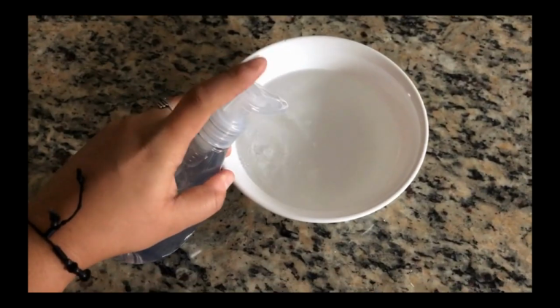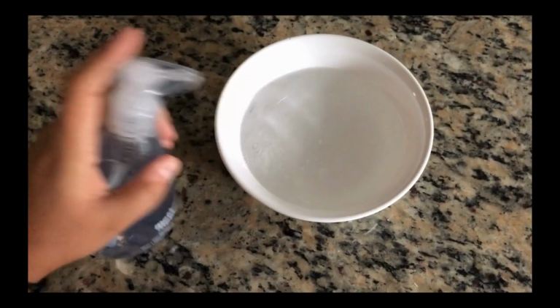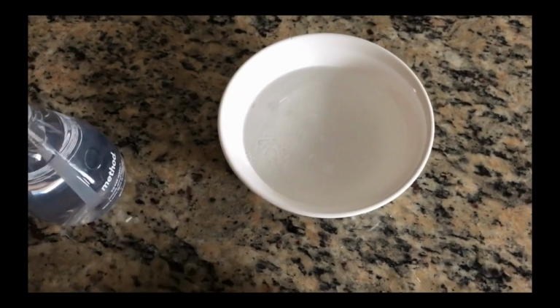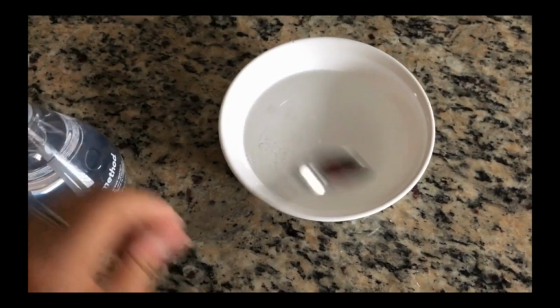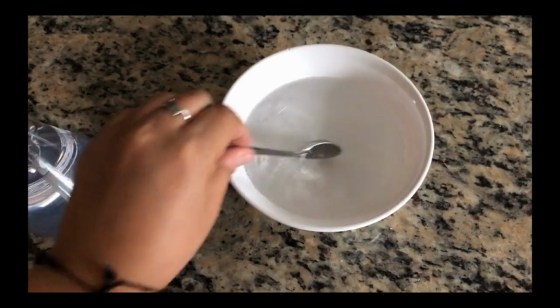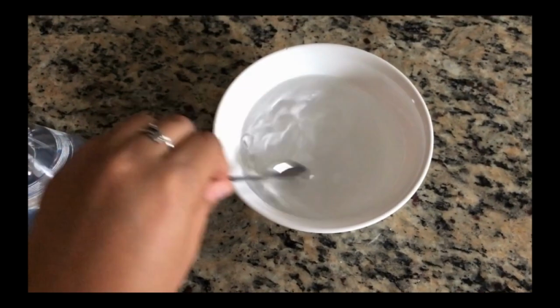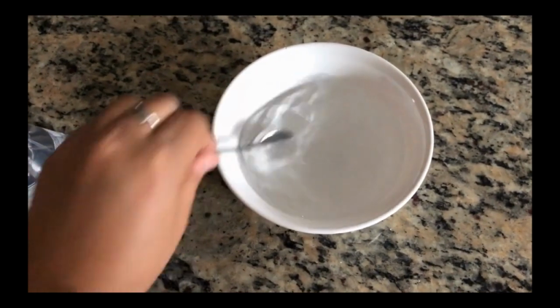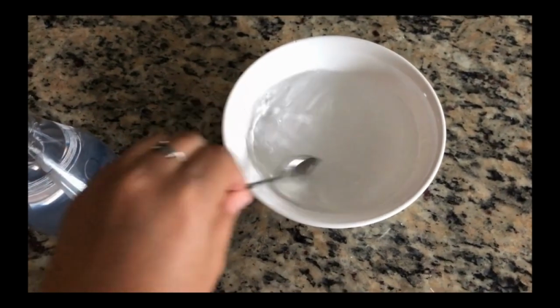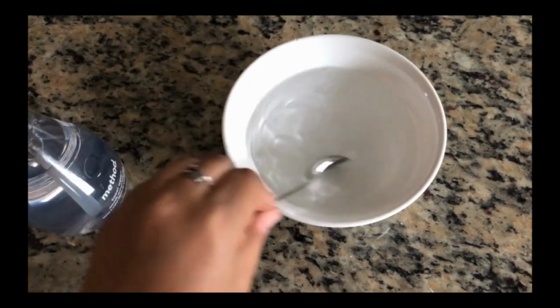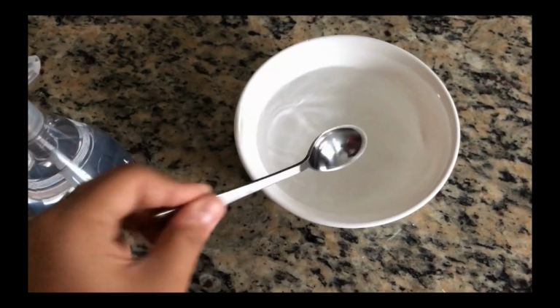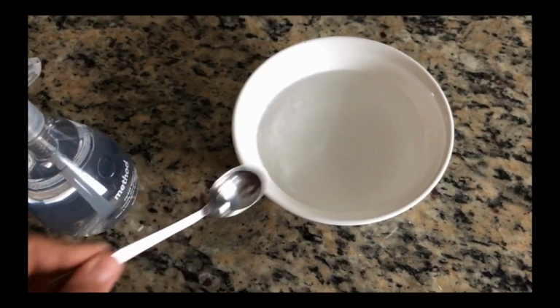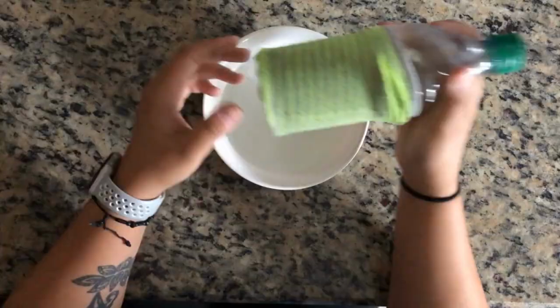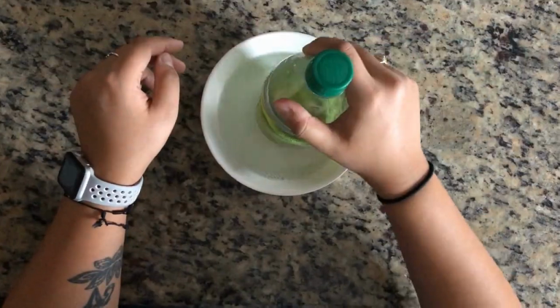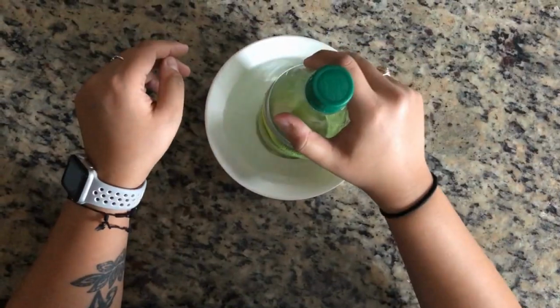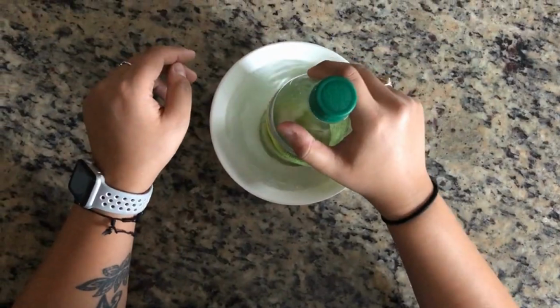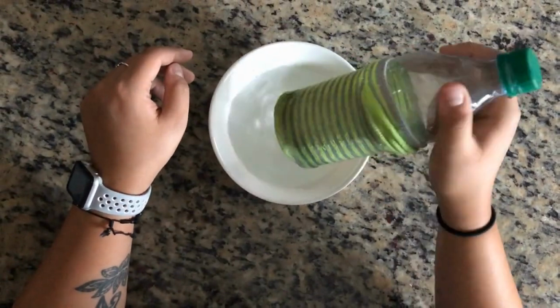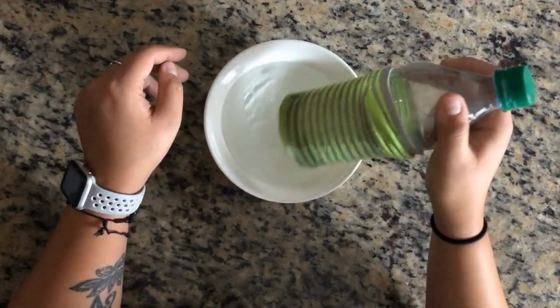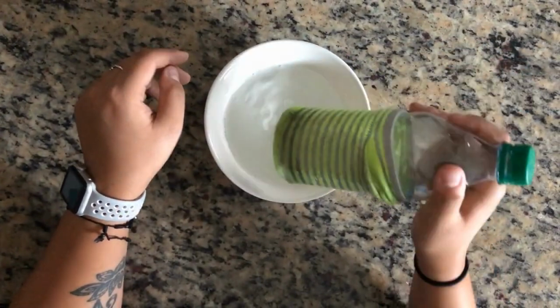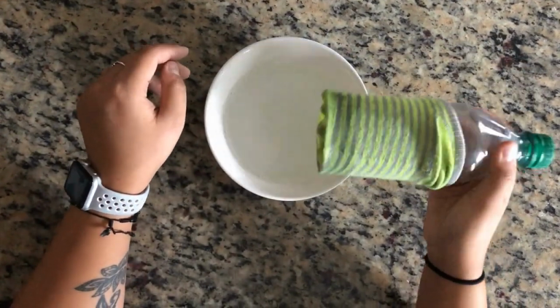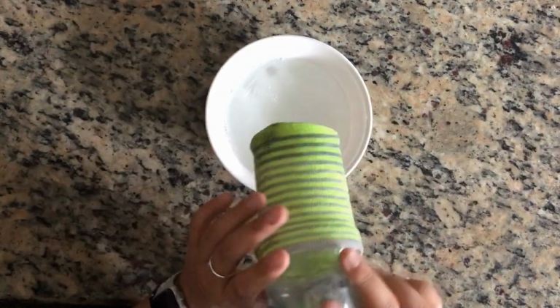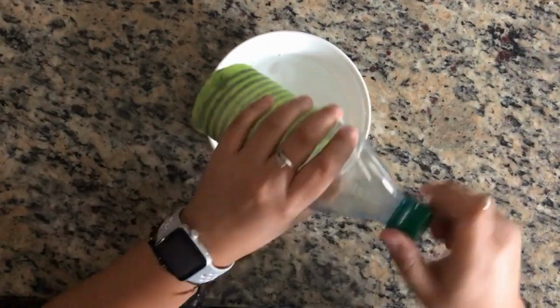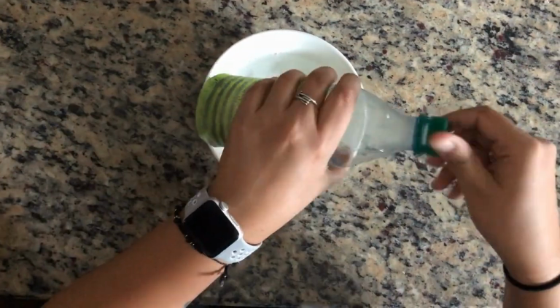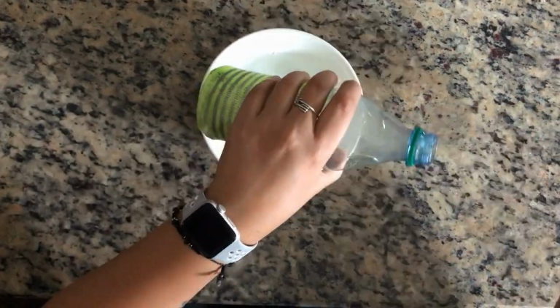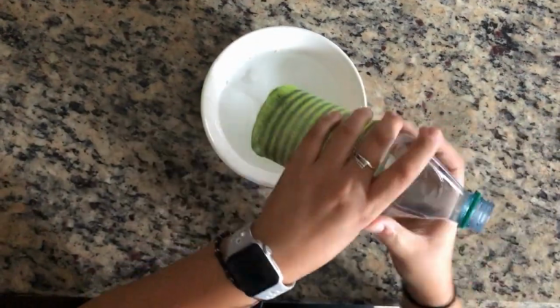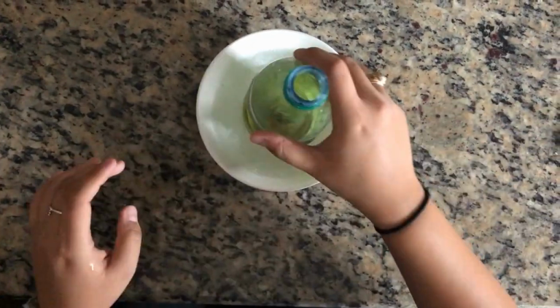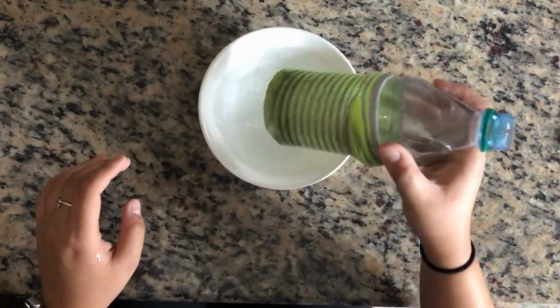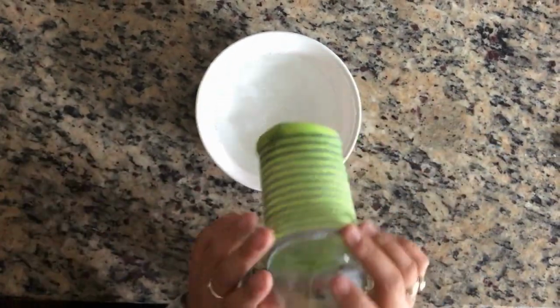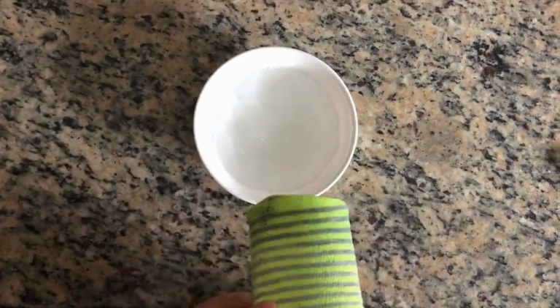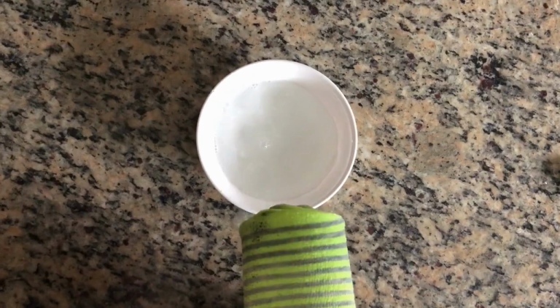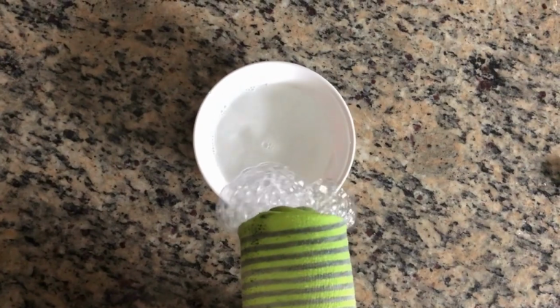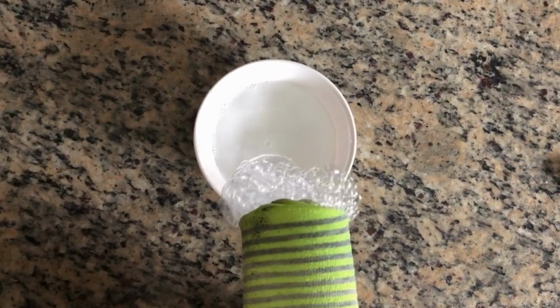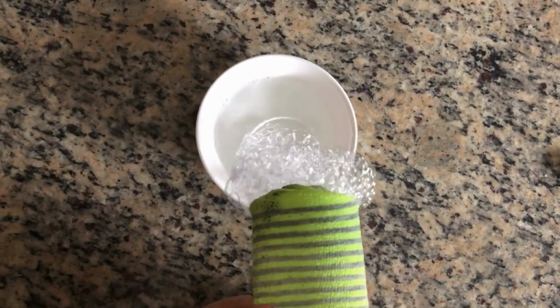Pump some soap into the bowl of water and stir. Dip the bottom of the bottle into the soap water and blow into the bottle. Don't forget to take off the cap.